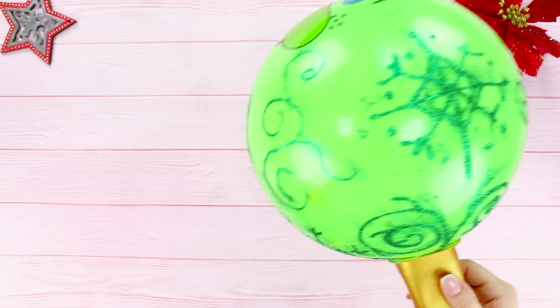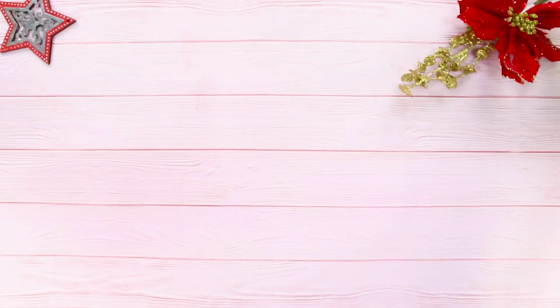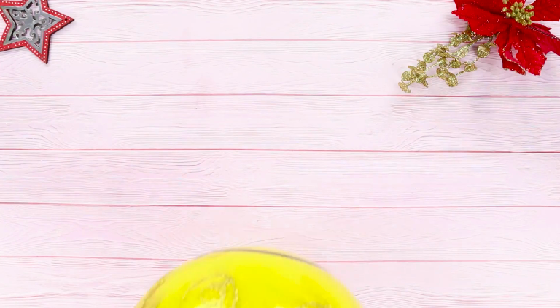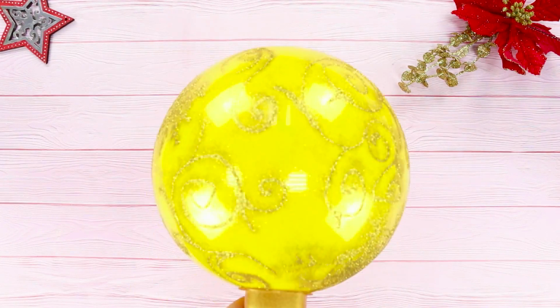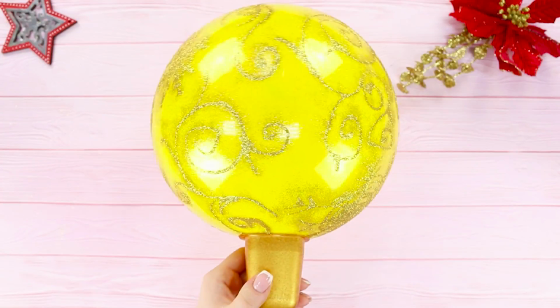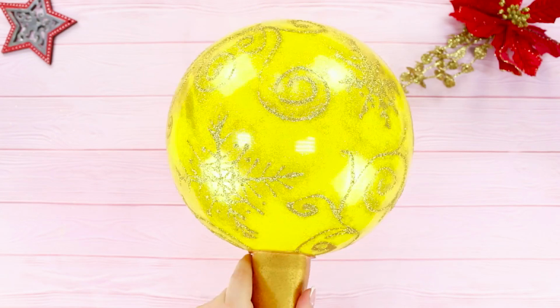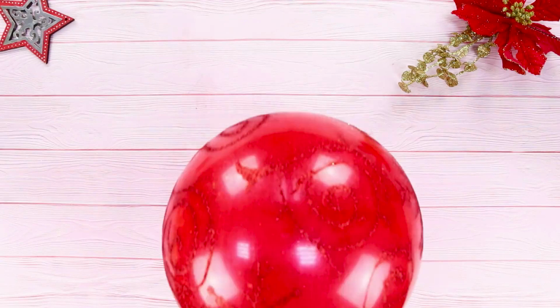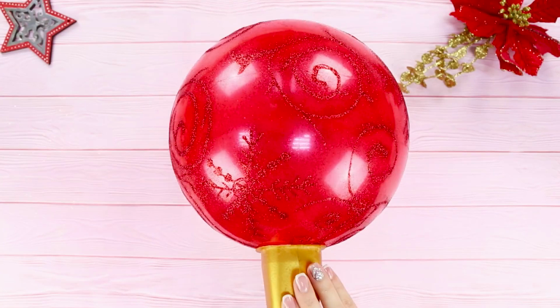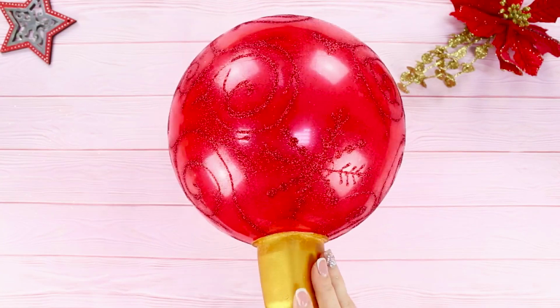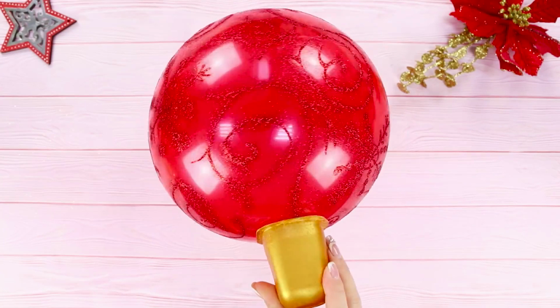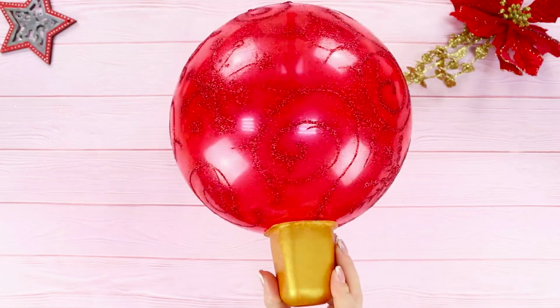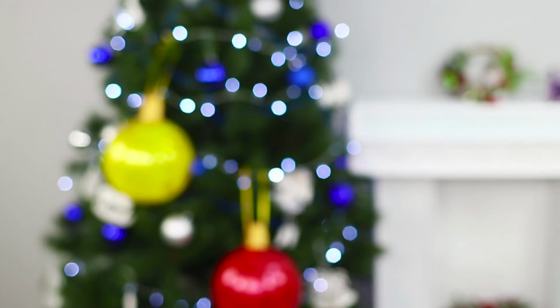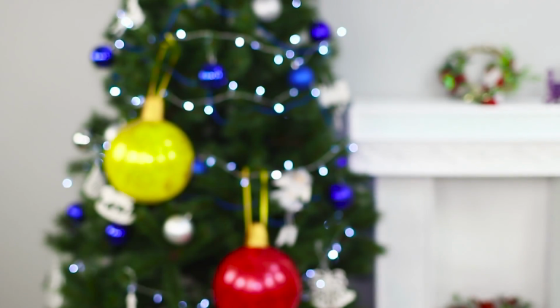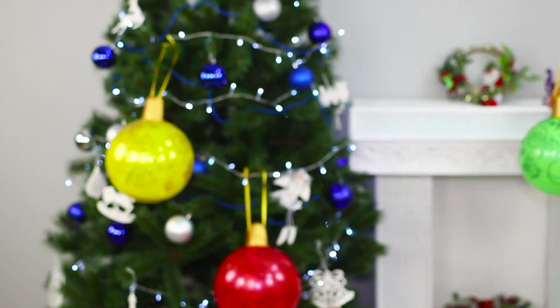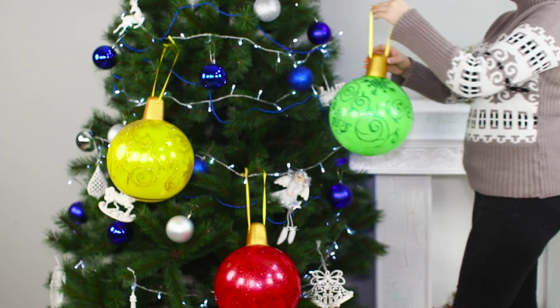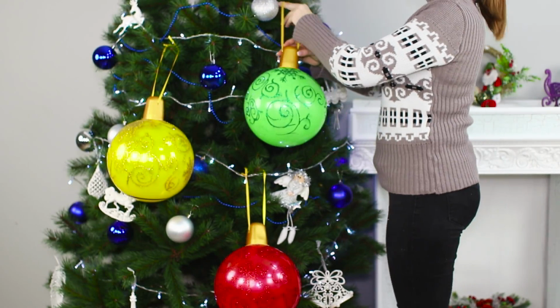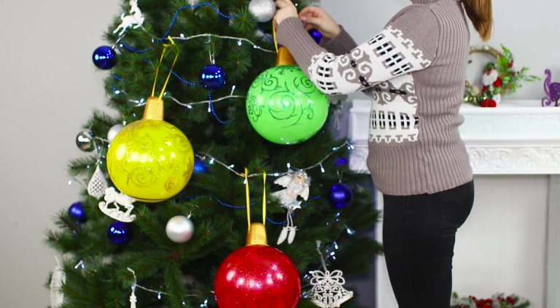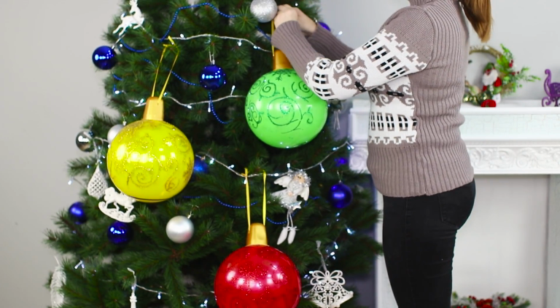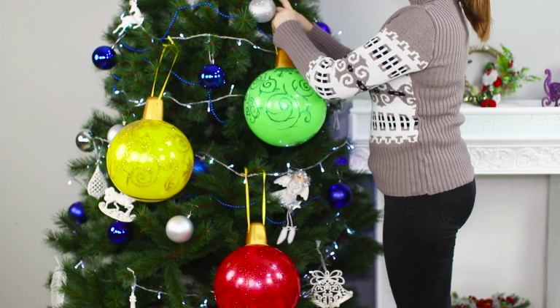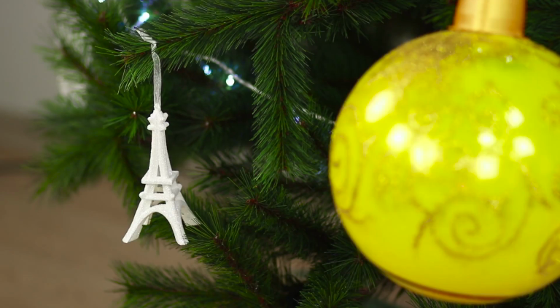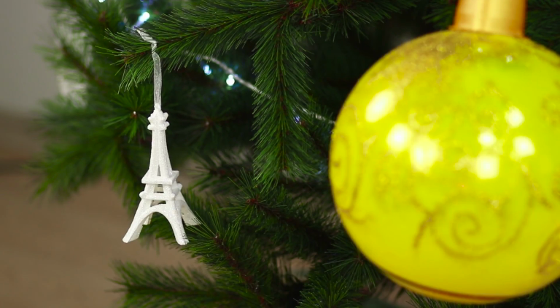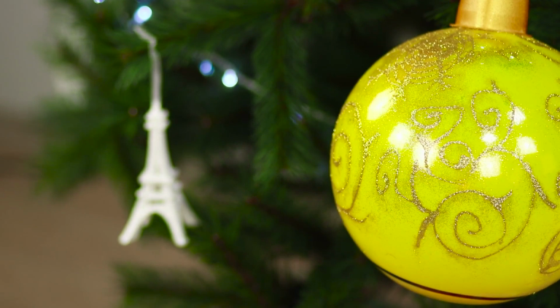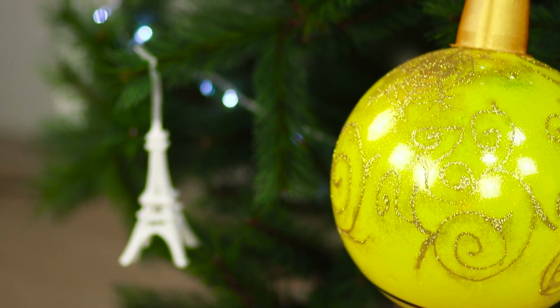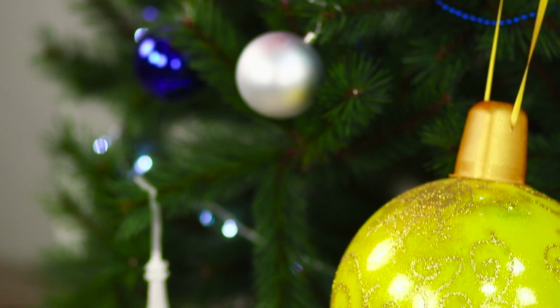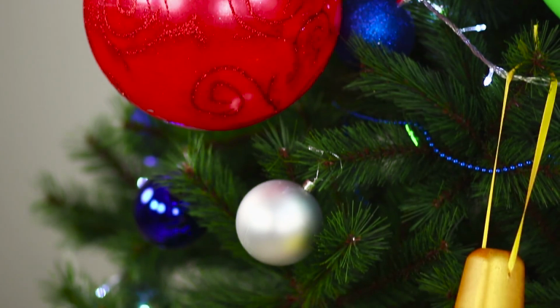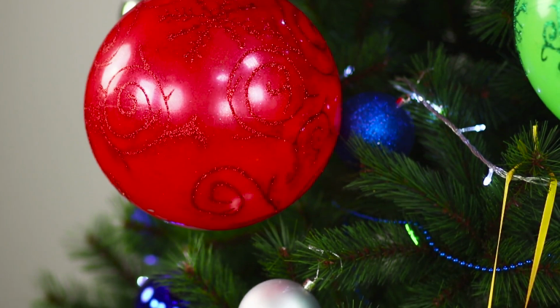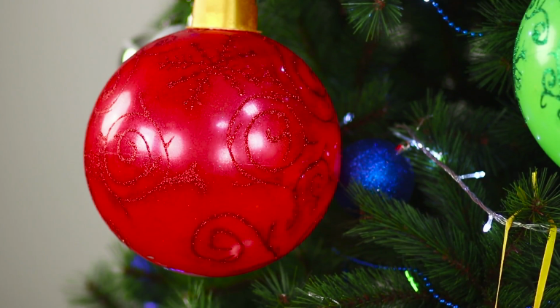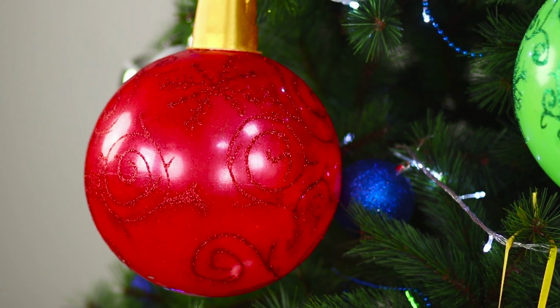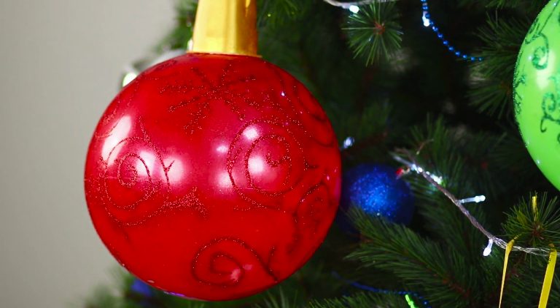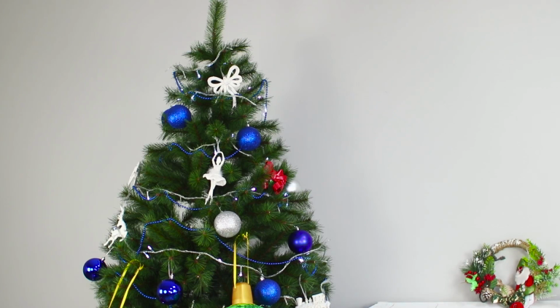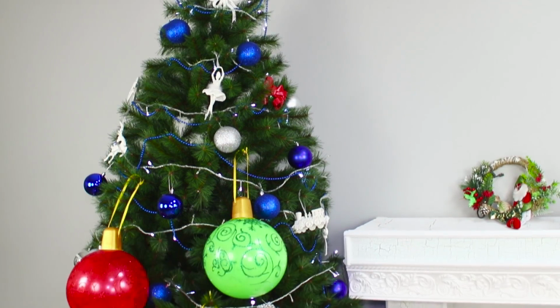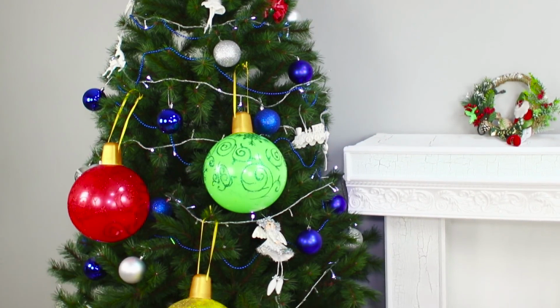Make some more balls of different colors. Fasten the ribbons and hang giant ornaments on the Christmas tree. It turned out very beautiful! Now we just need huge gifts to match!